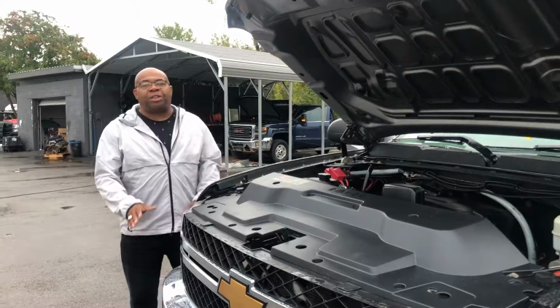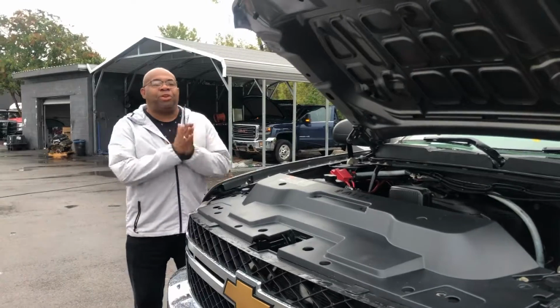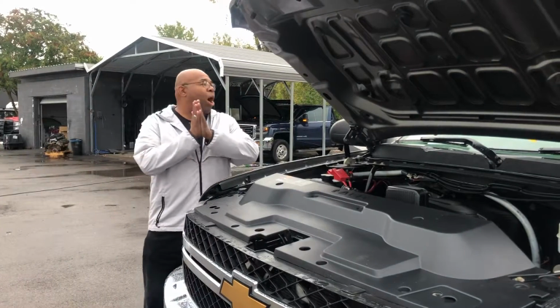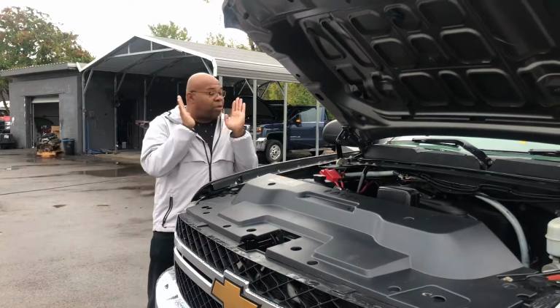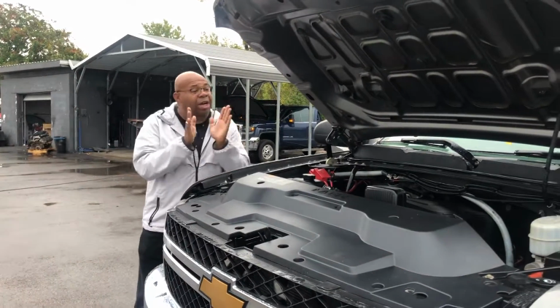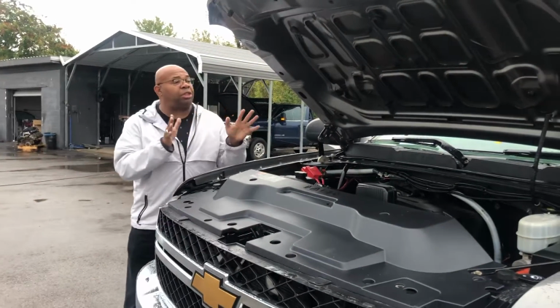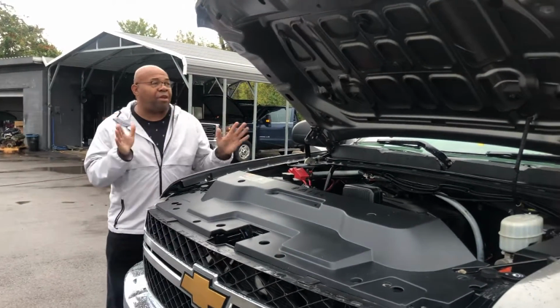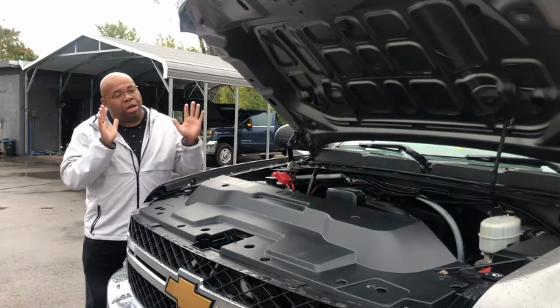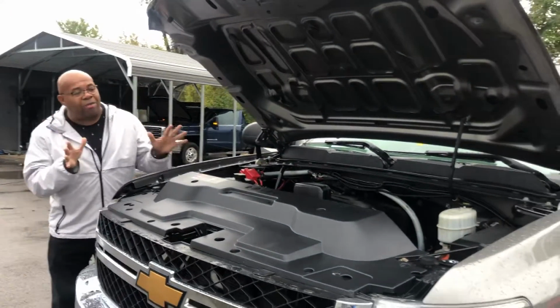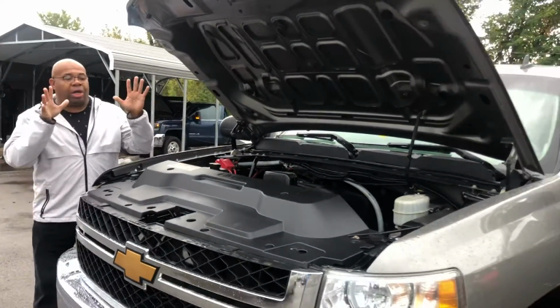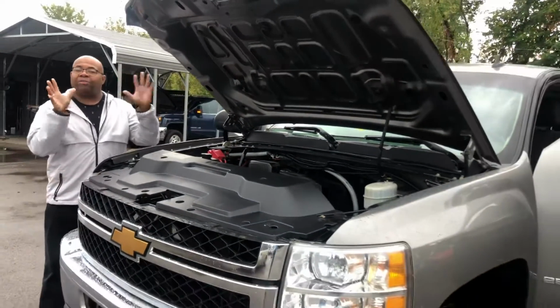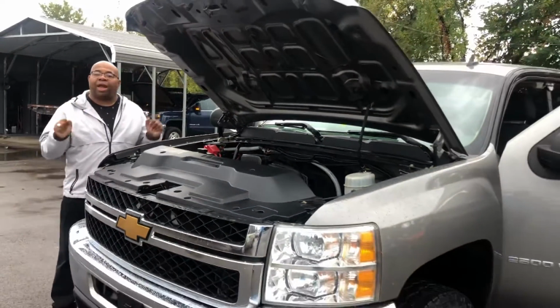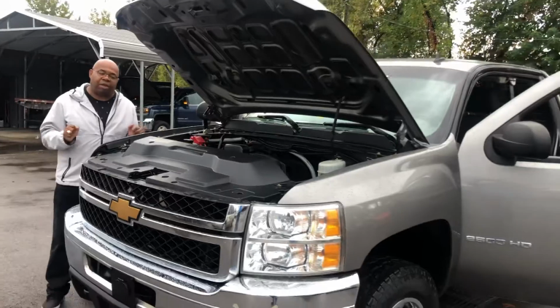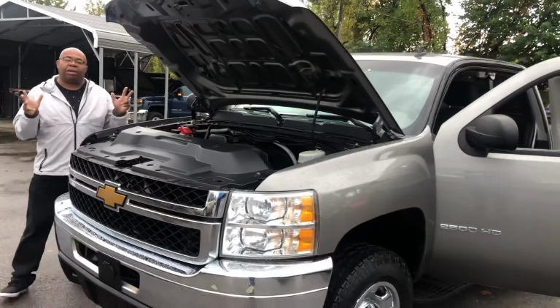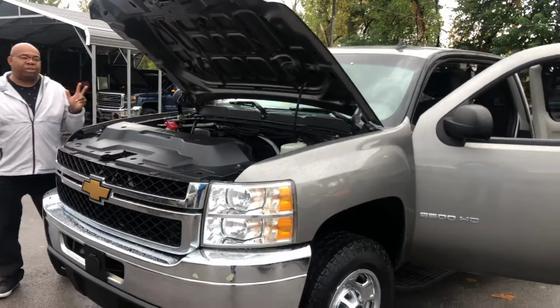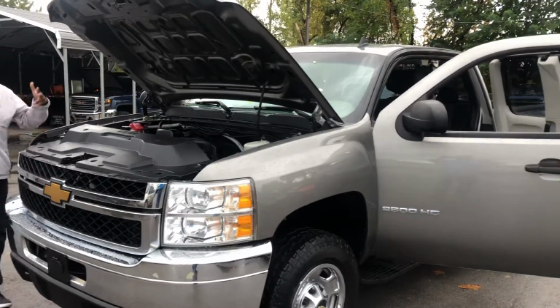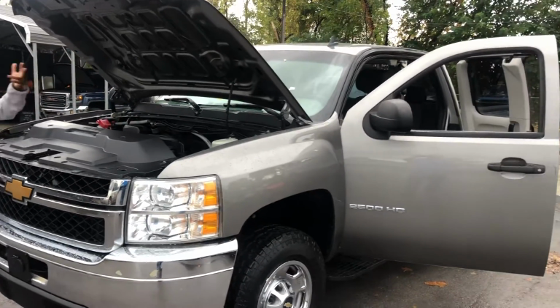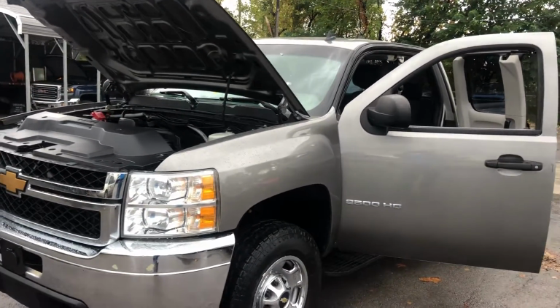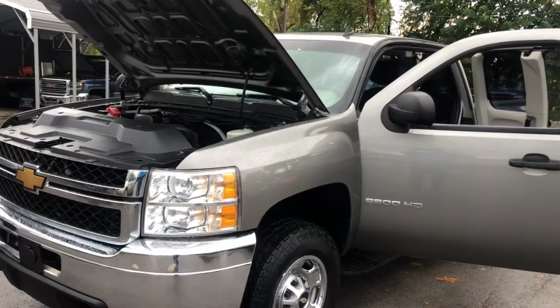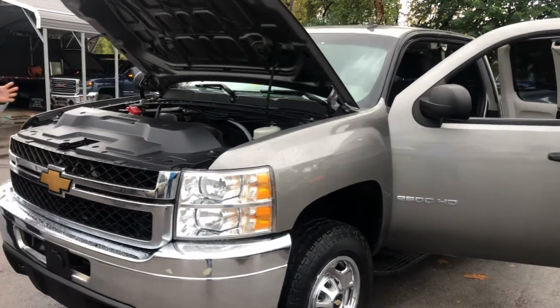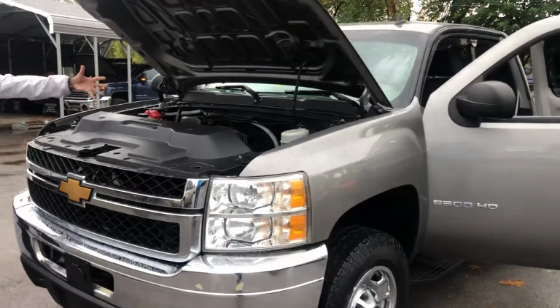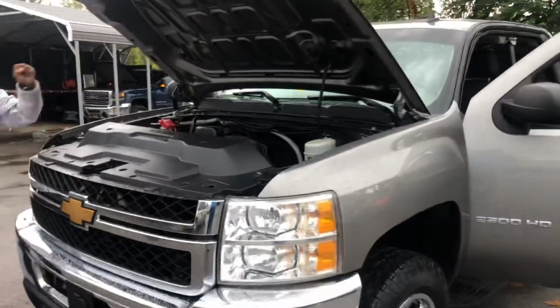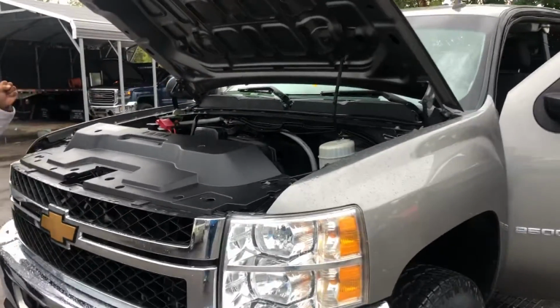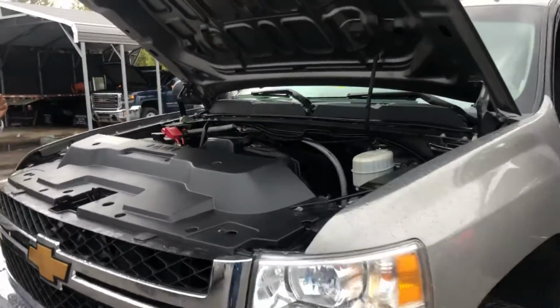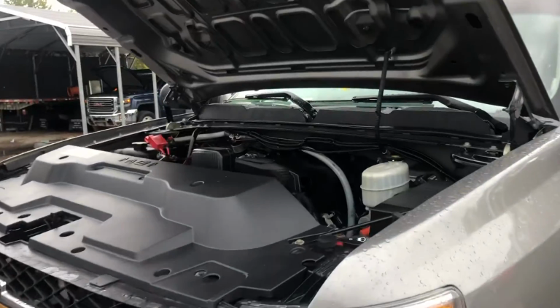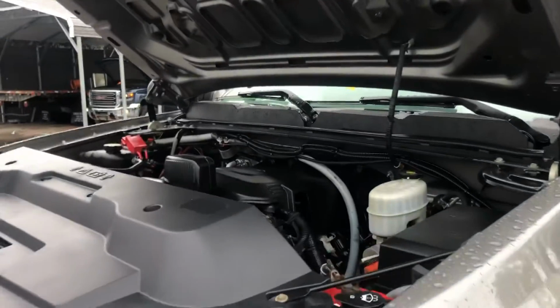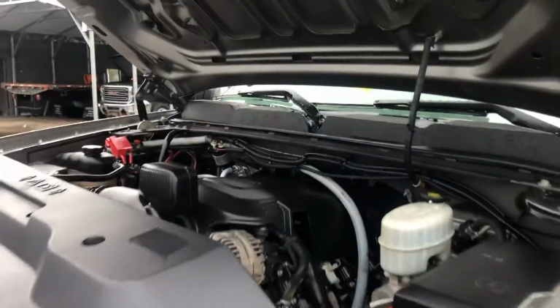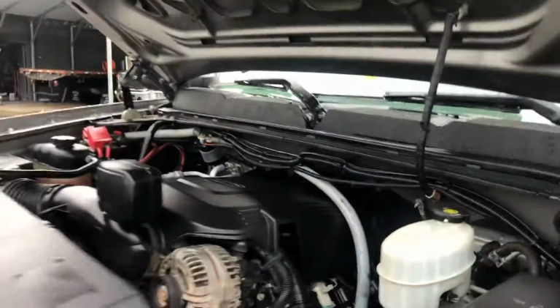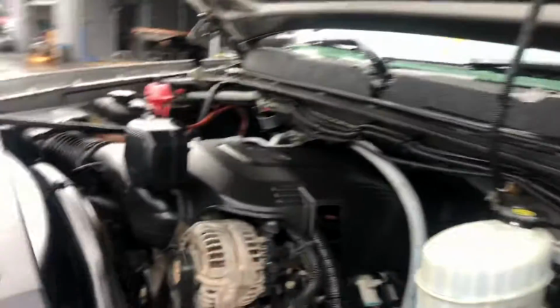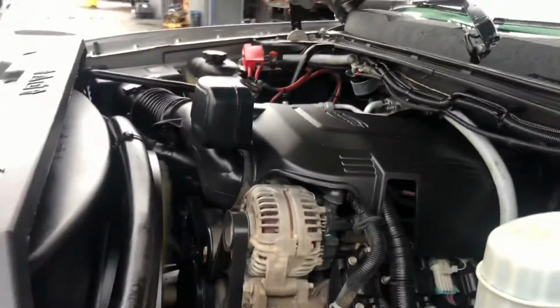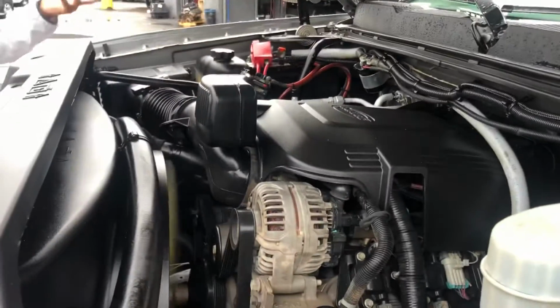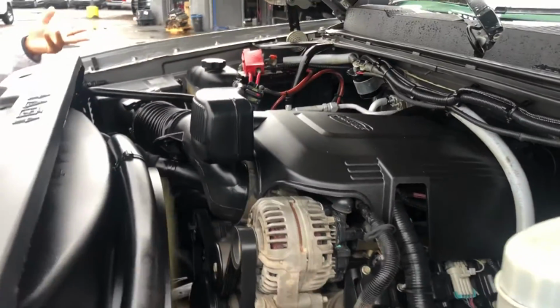Thank you so much for your inquiry on this 2013 Chevy 2500 Heavy Duty that I have here in my inventory. I like to always start here with the engine, showing you how the engine is running, how quiet this thing is running, how clean it is.